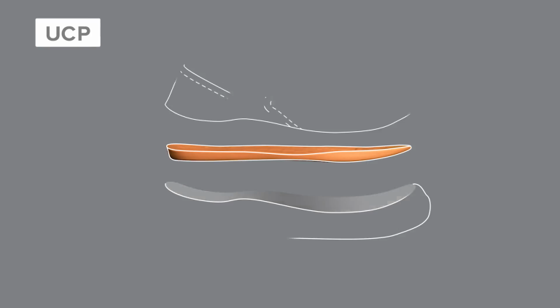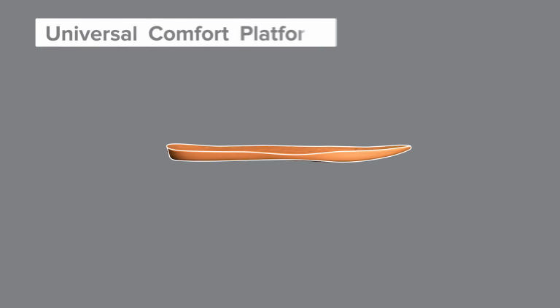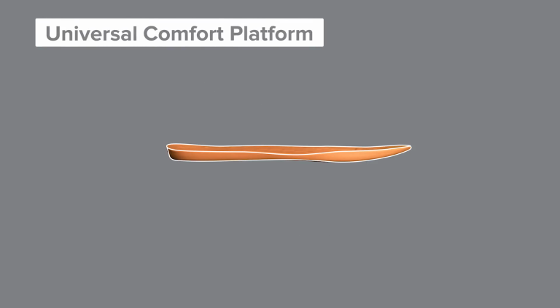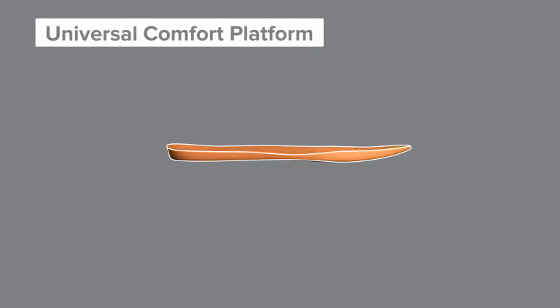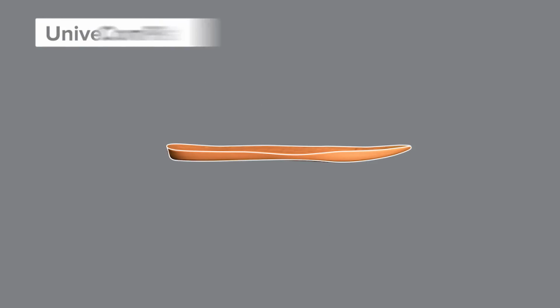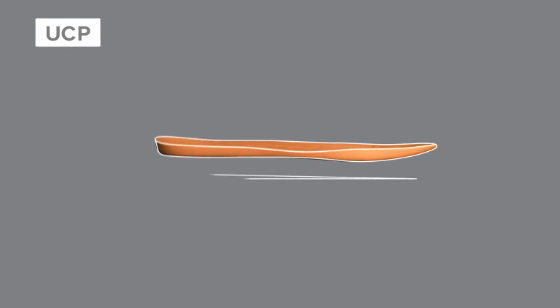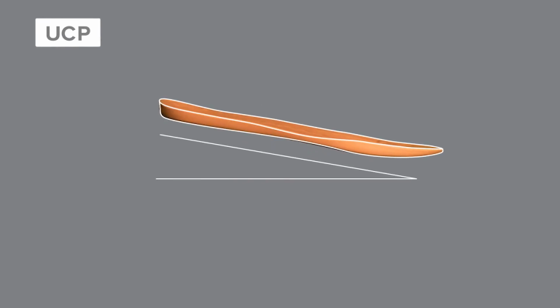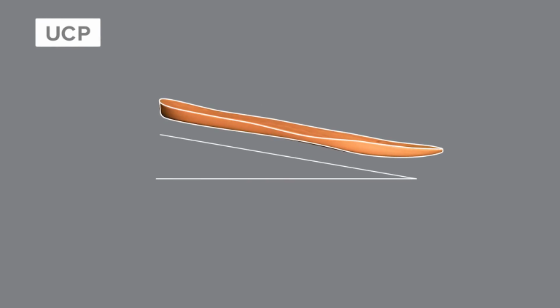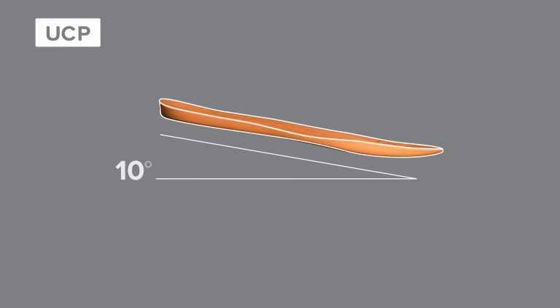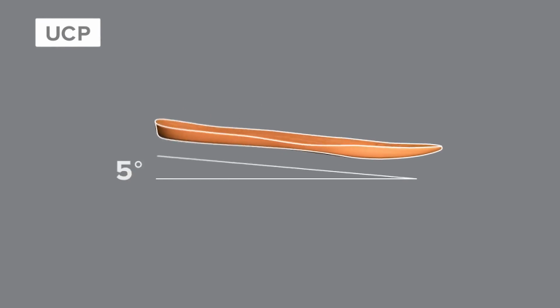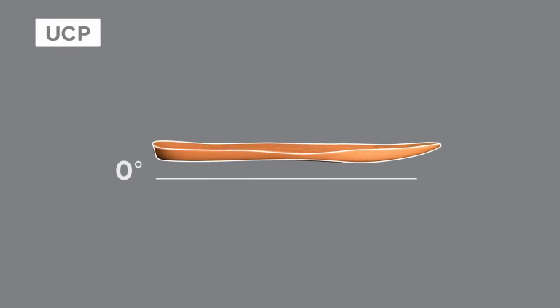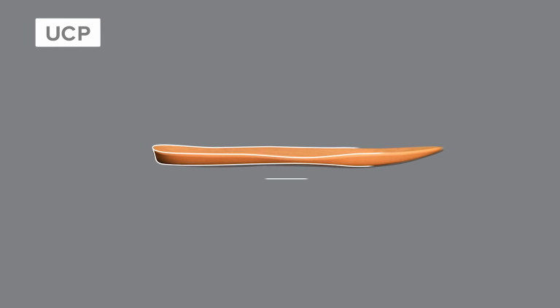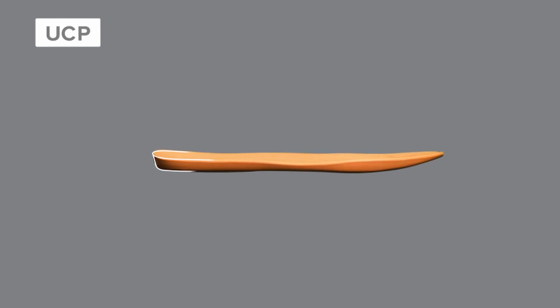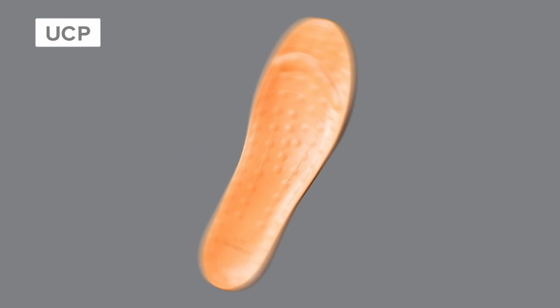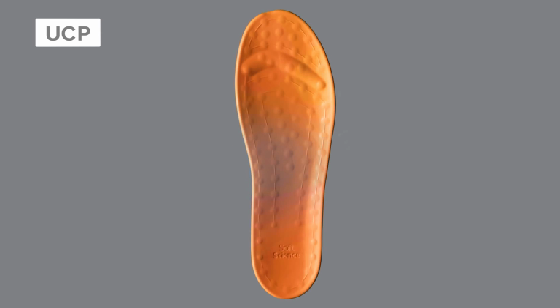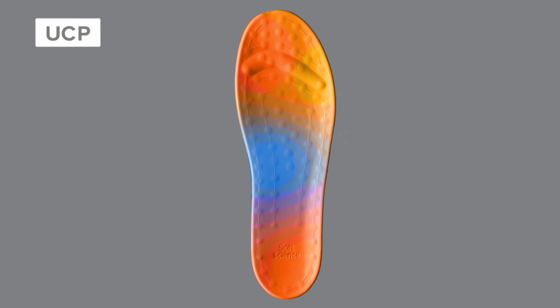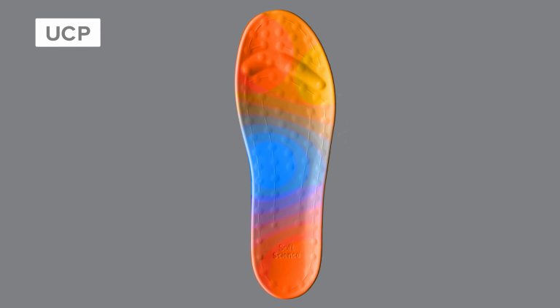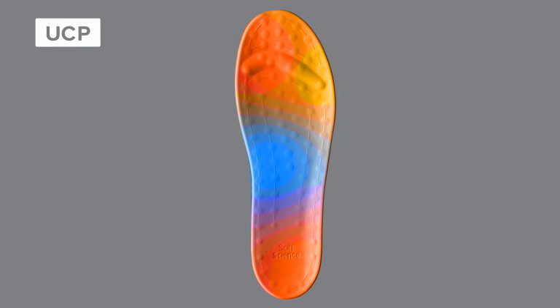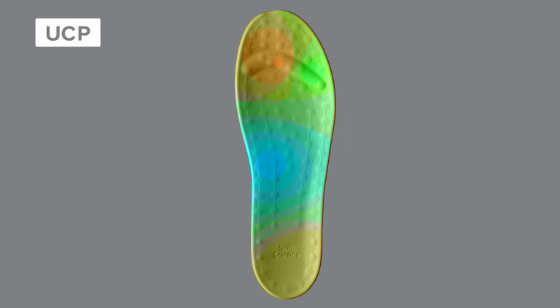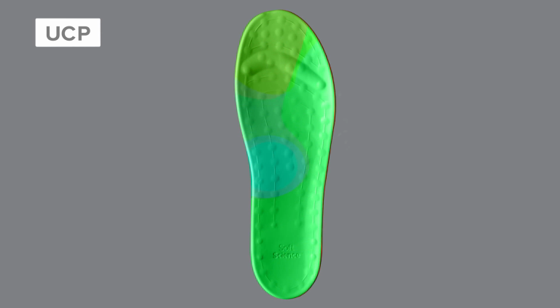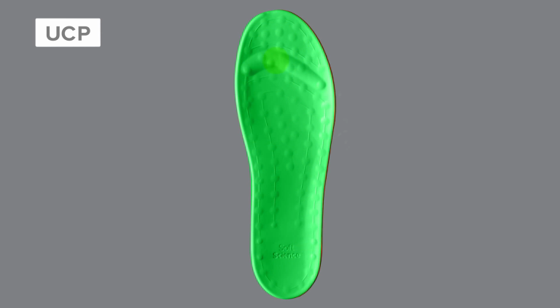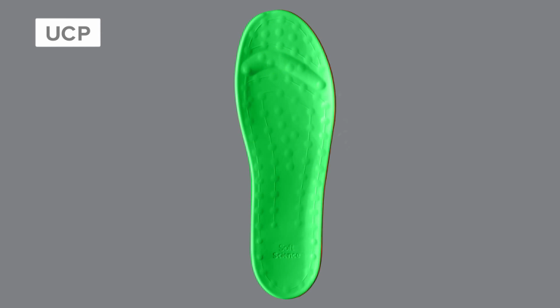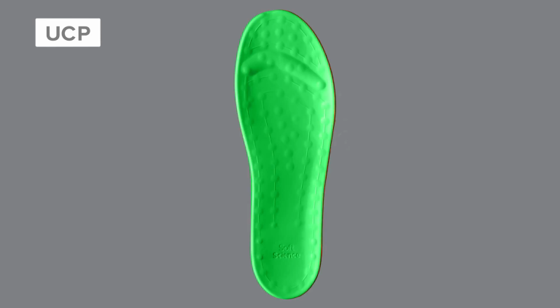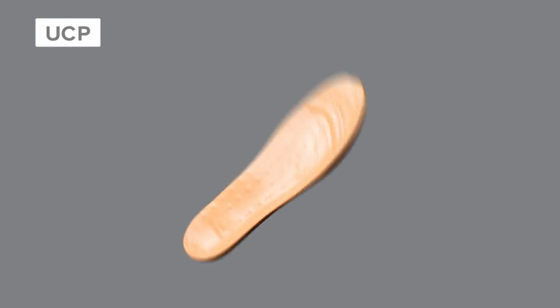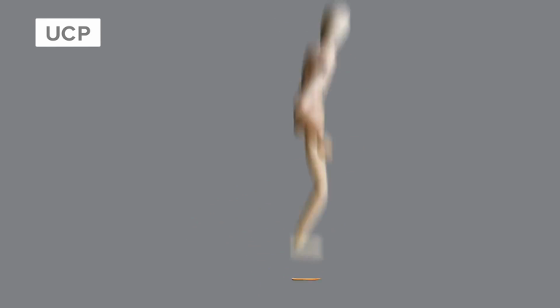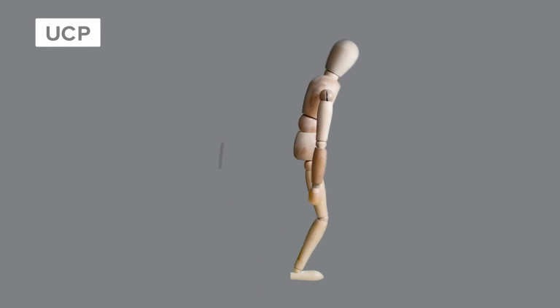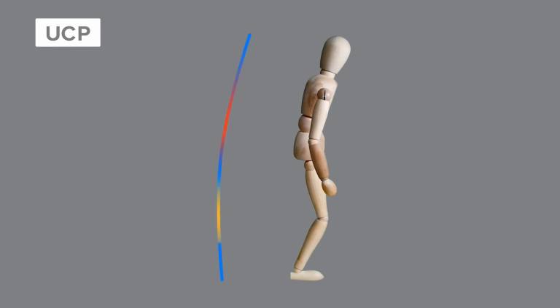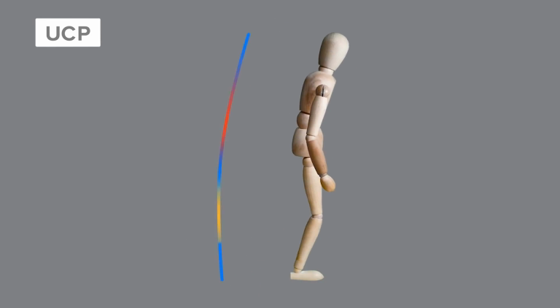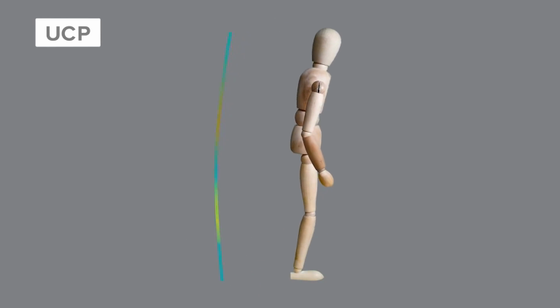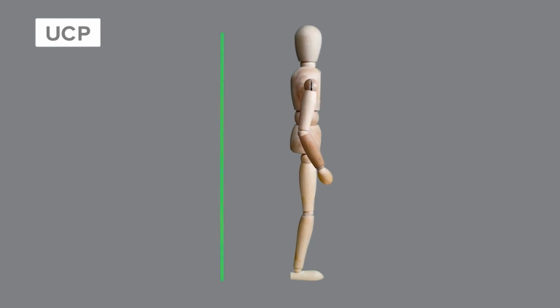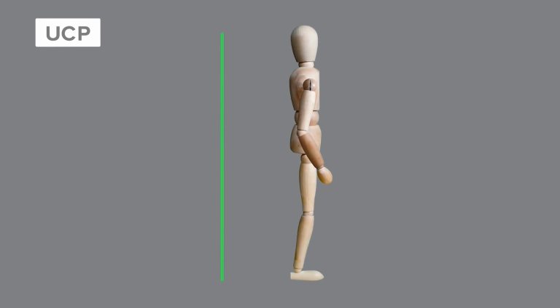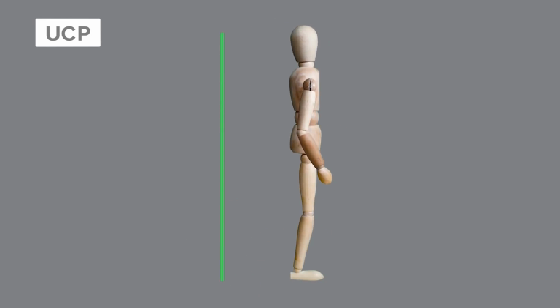Soft Science footwear is designed around the Universal Comfort Platform. The concept is simple: put the foot in a flat, neutral position, then remove all pressure points until the body's weight is evenly distributed. The zero drop platform encourages full body alignment and reduces whole body fatigue.